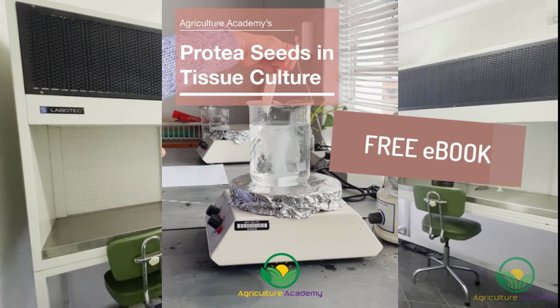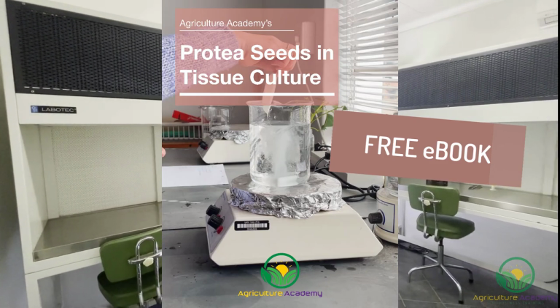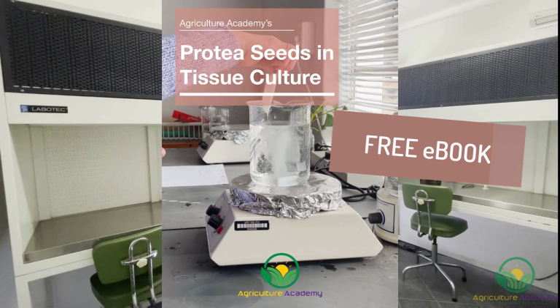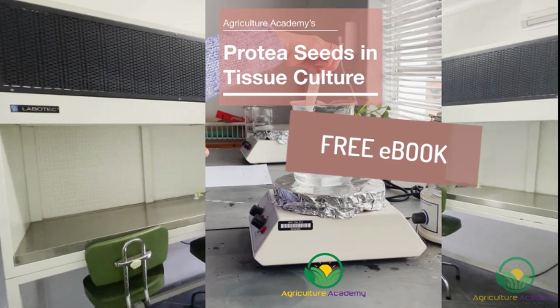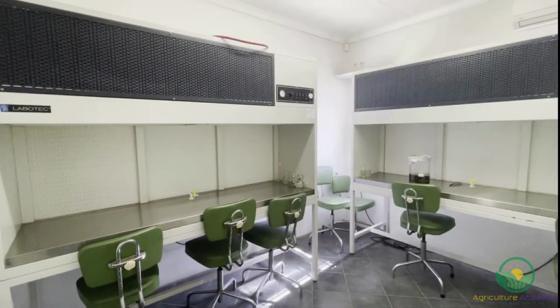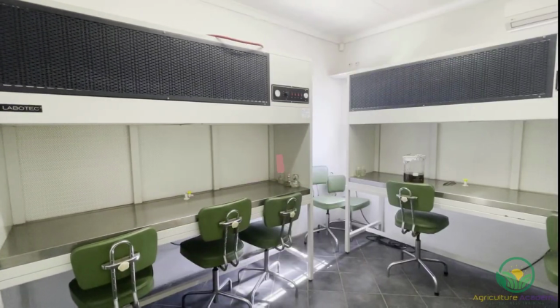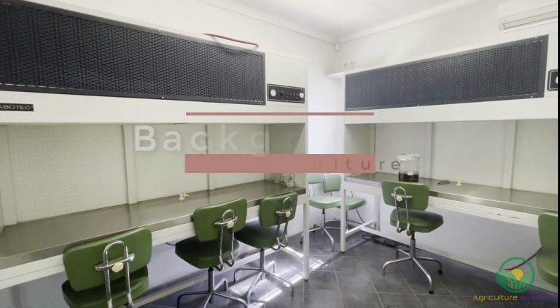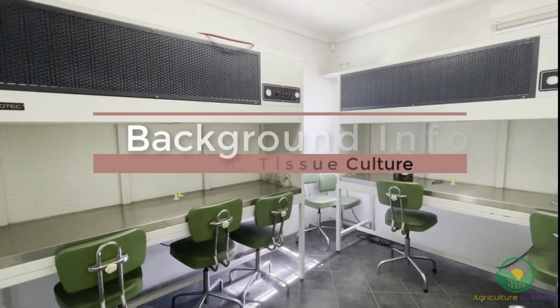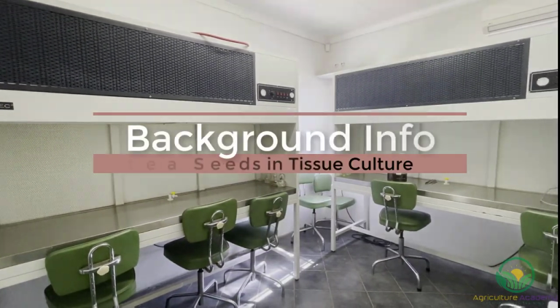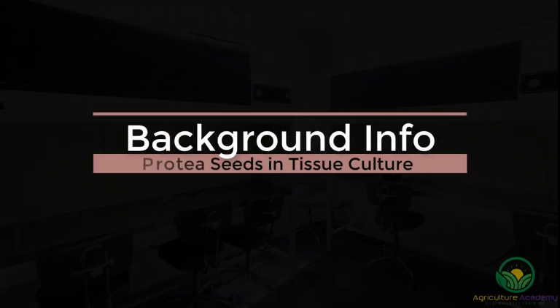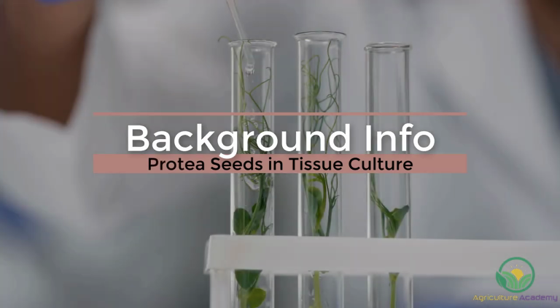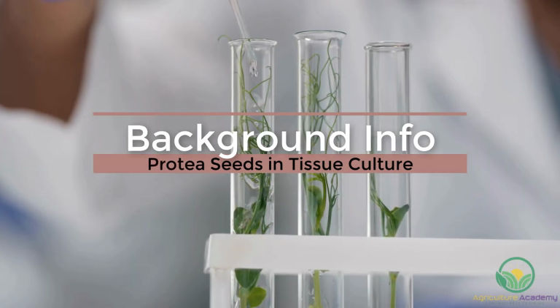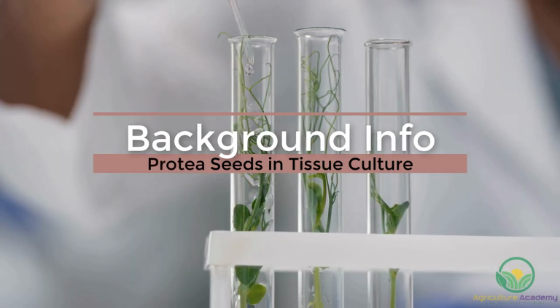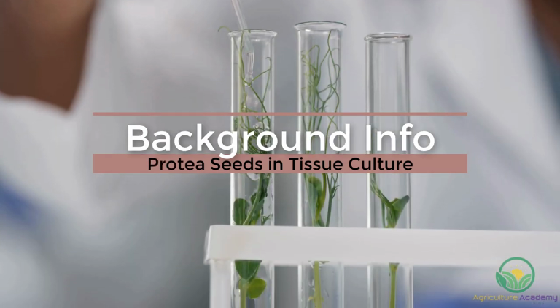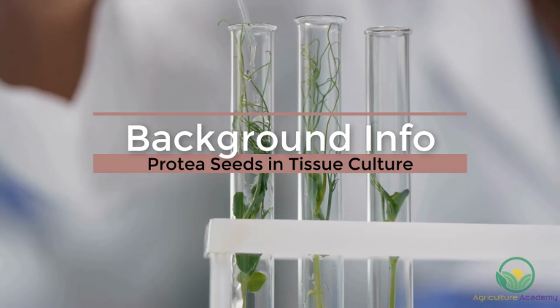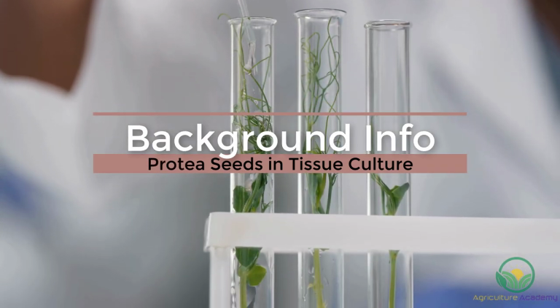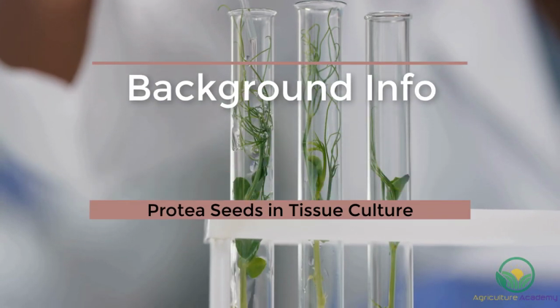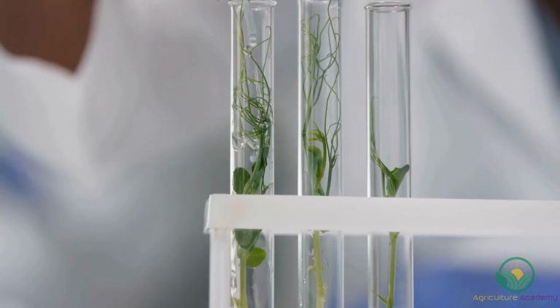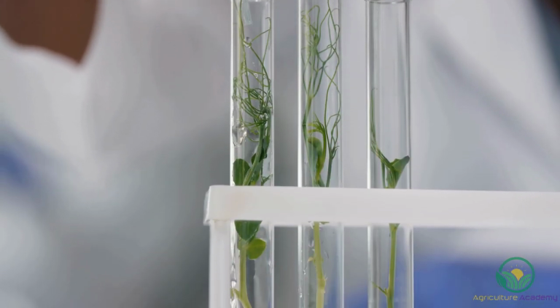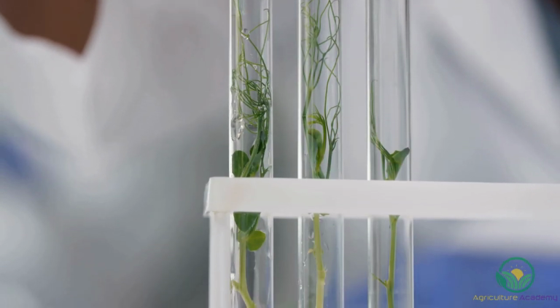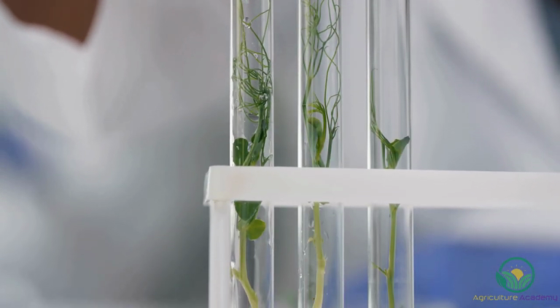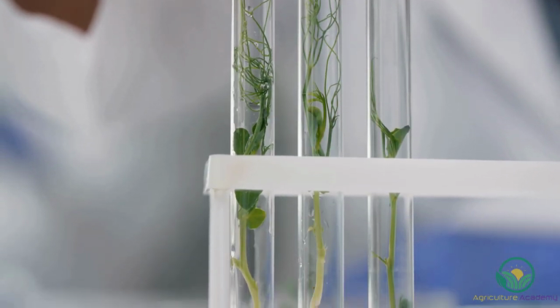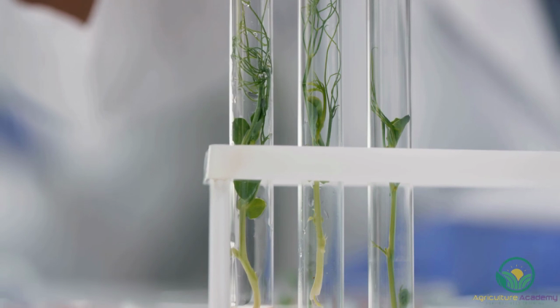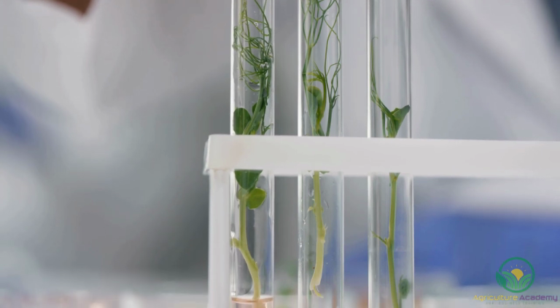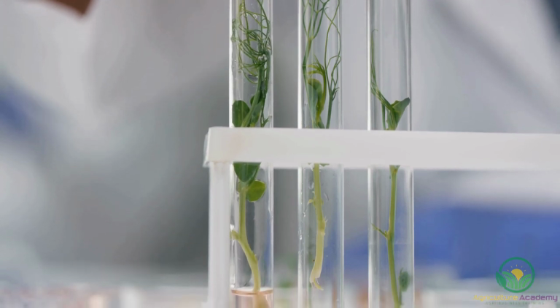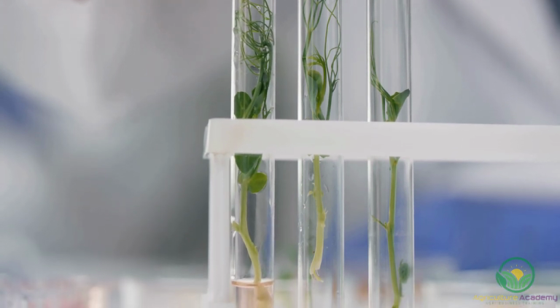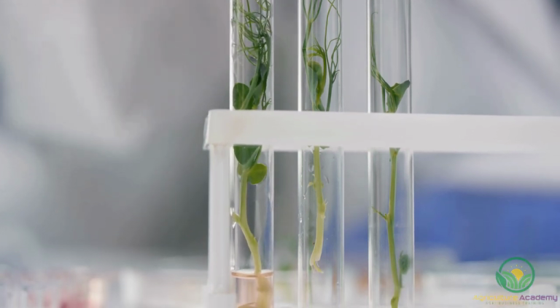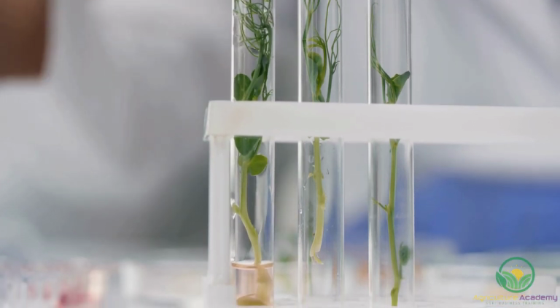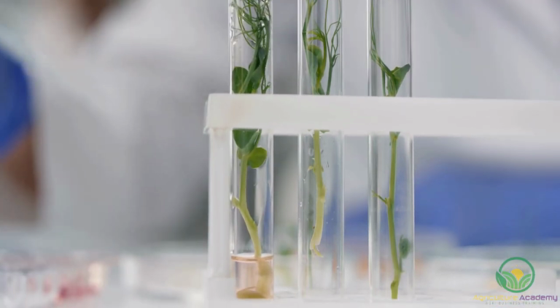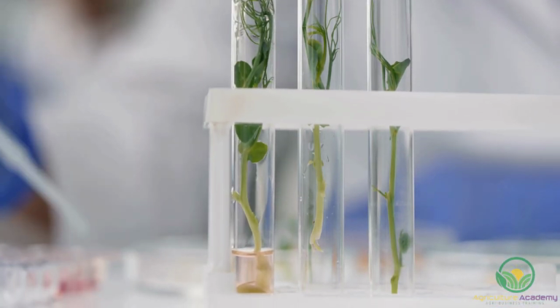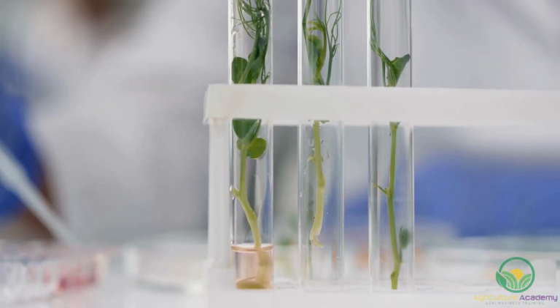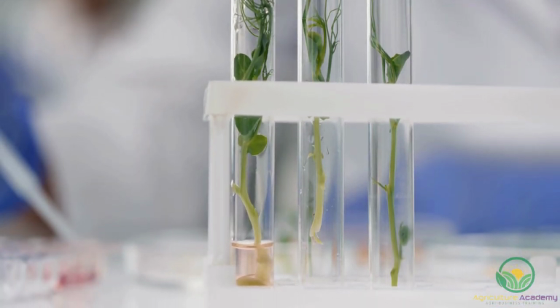Let's get started with some background information on tissue culture and its uses. Micropropagation involves the production of plants from very small plant parts, tissues or cells grown aseptically in a test tube, where the environment and nutrition can be carefully controlled.